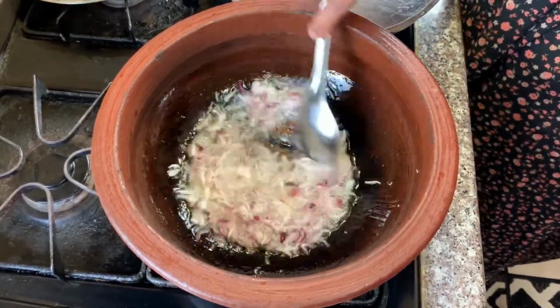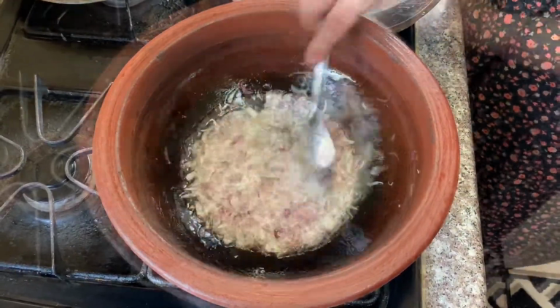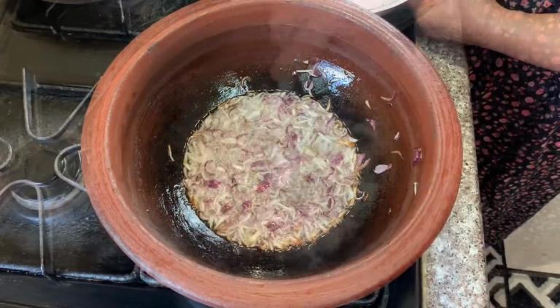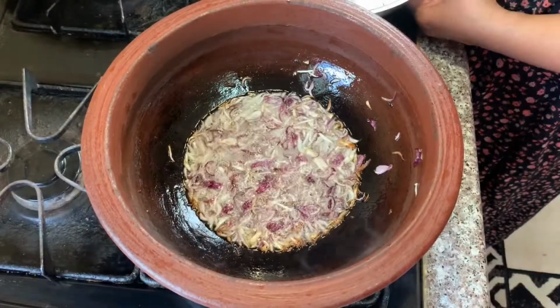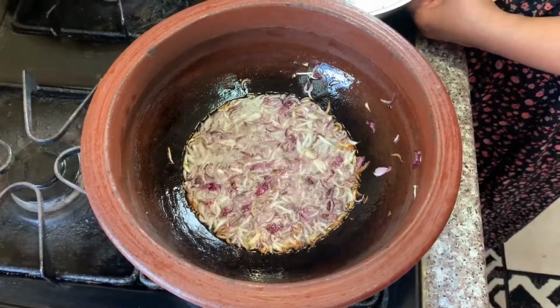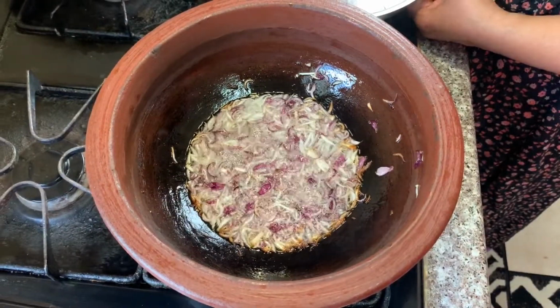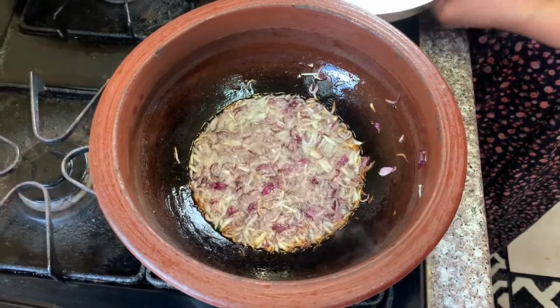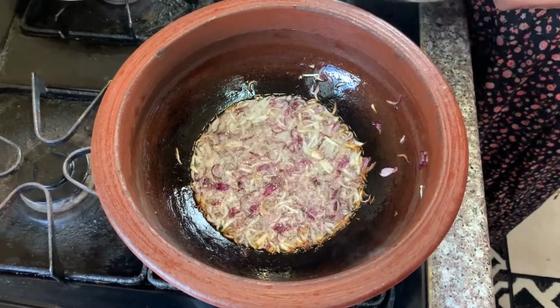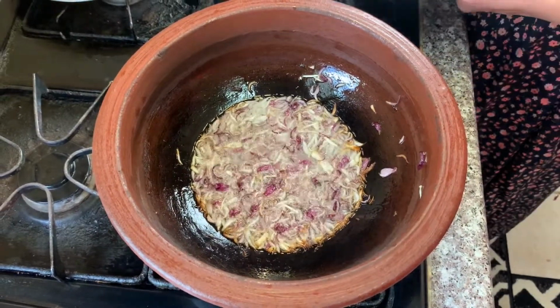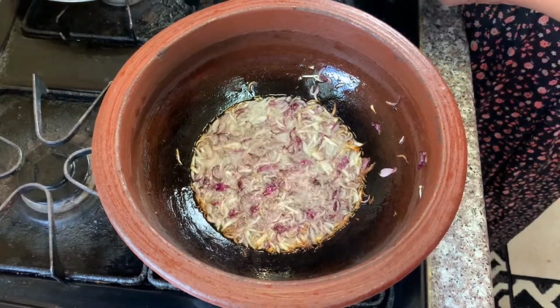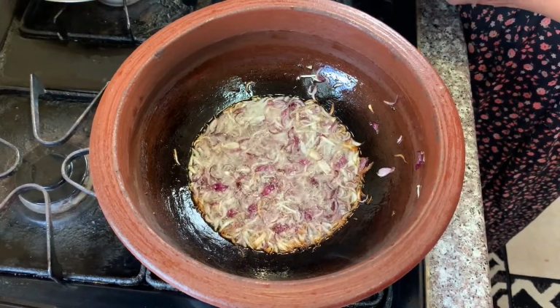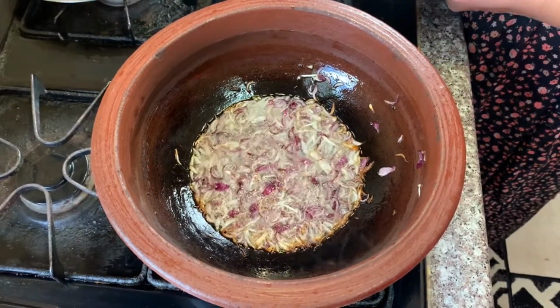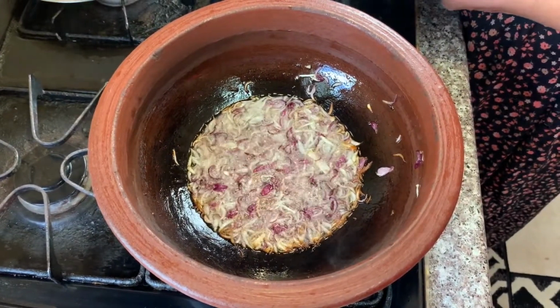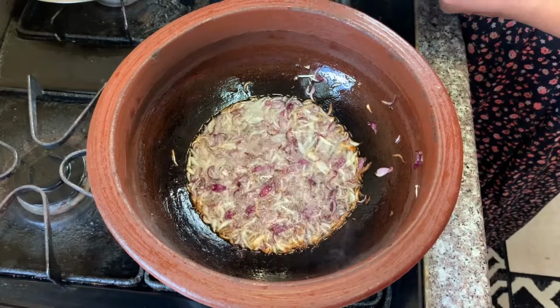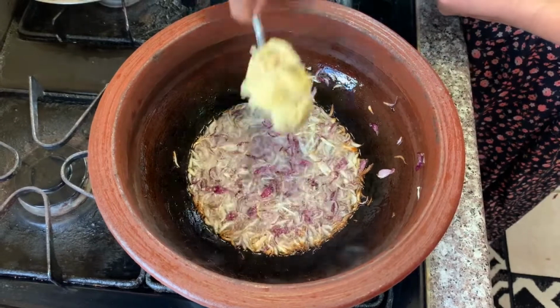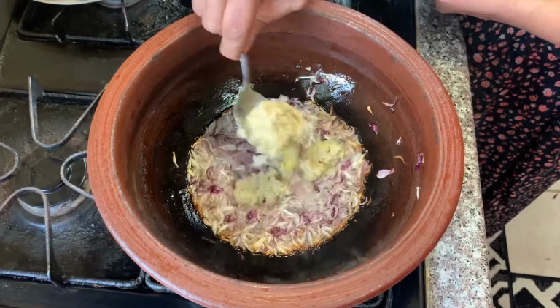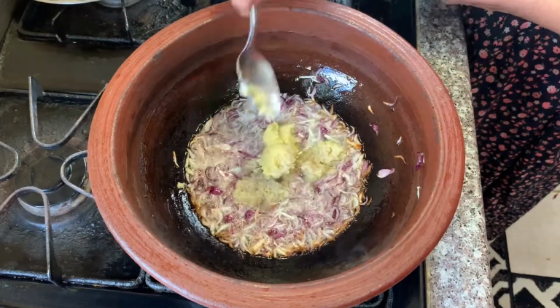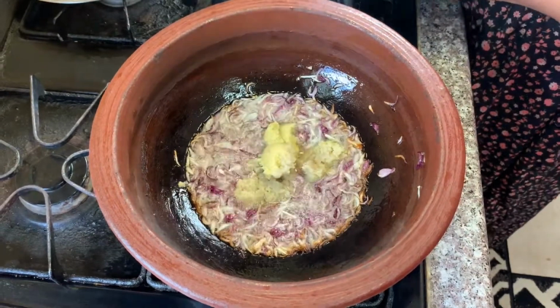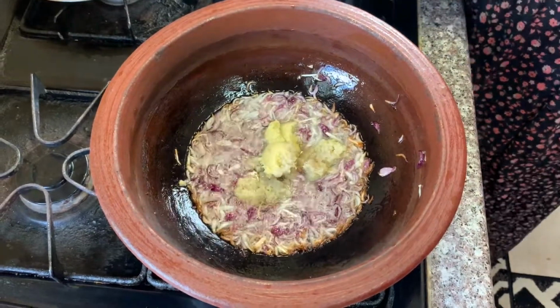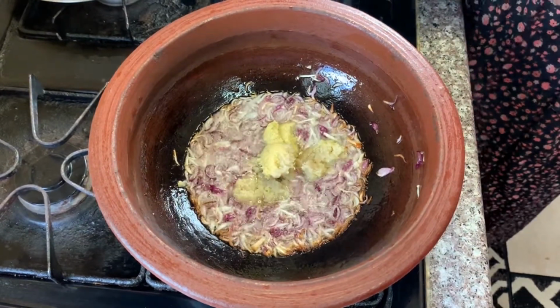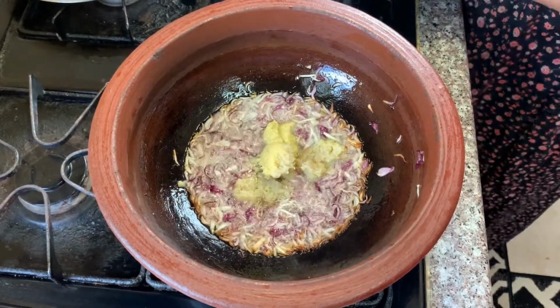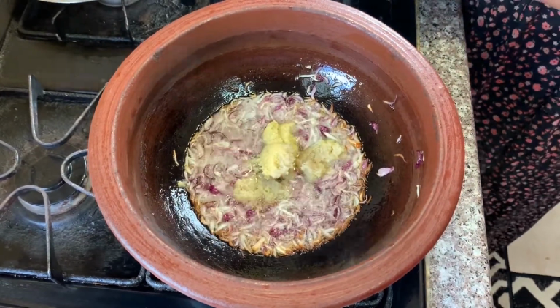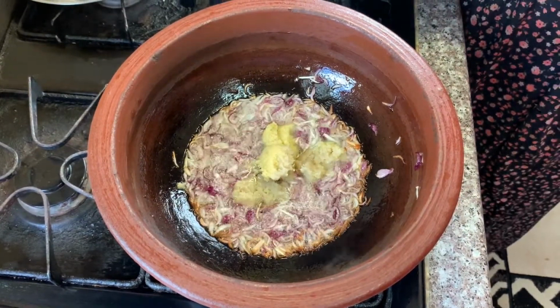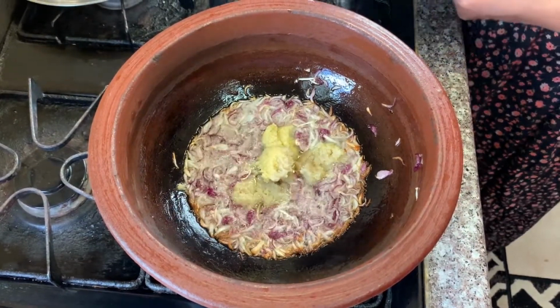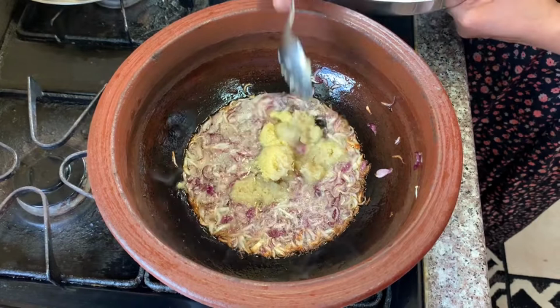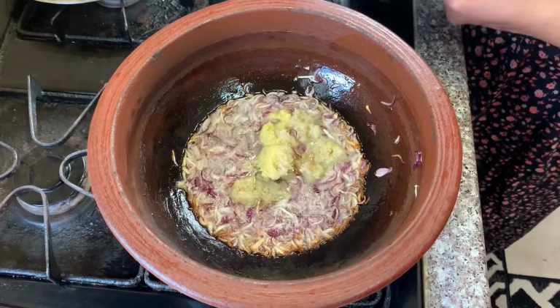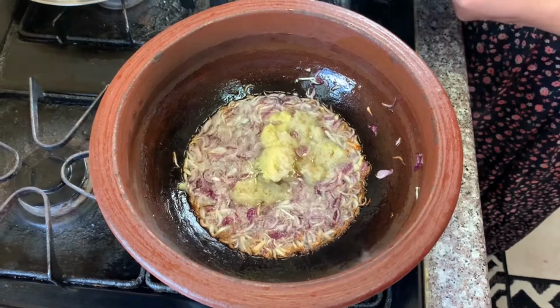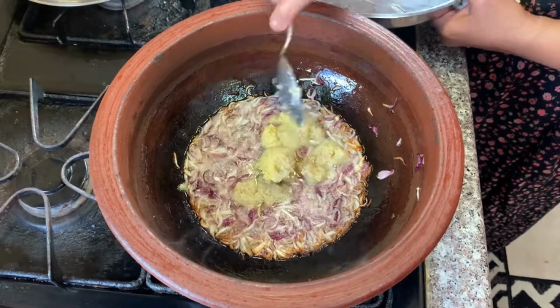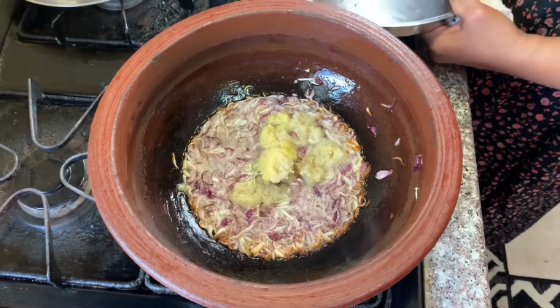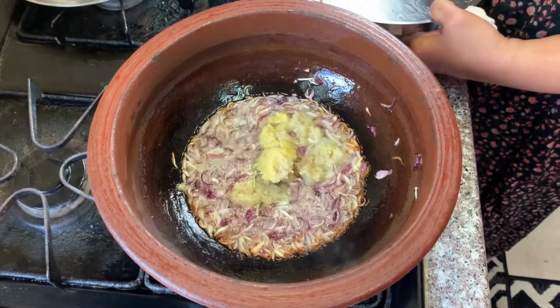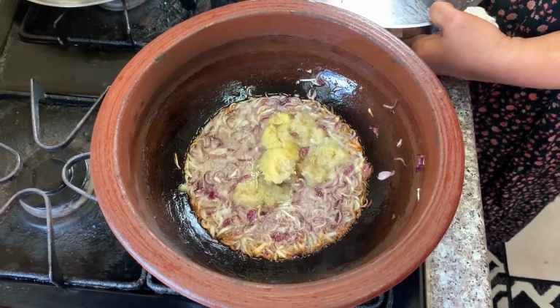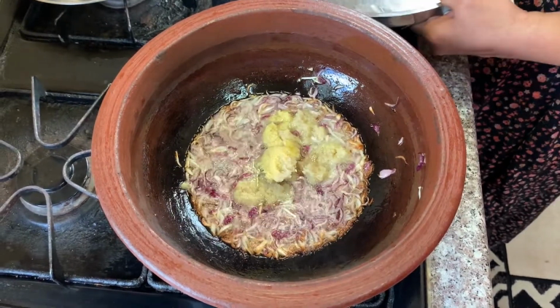This is a brown color. This is a tablespoon of ginger.